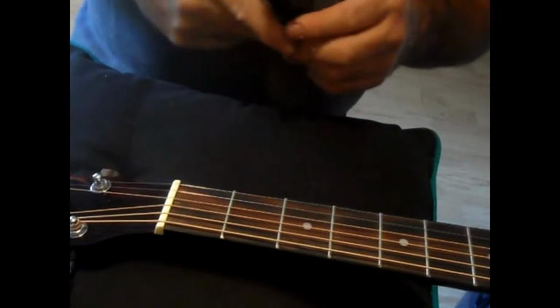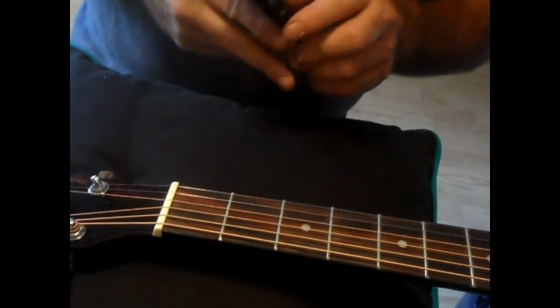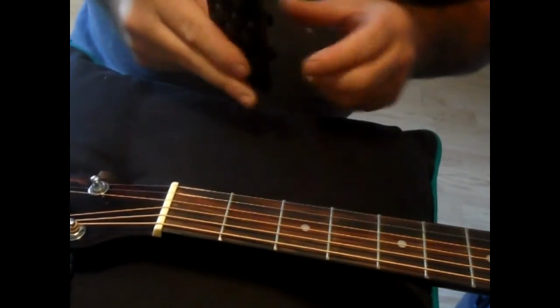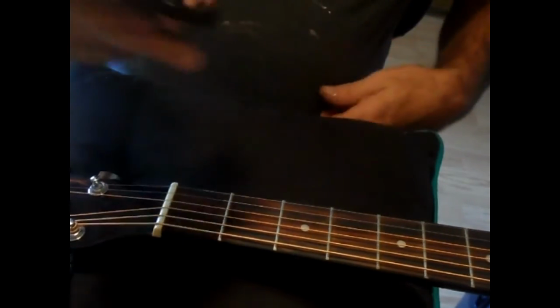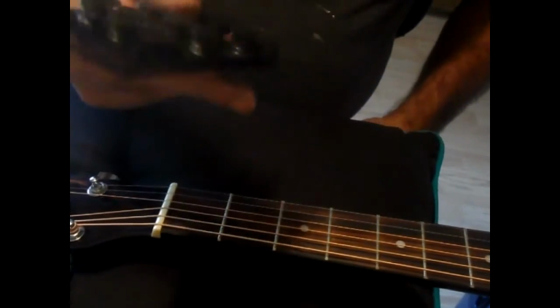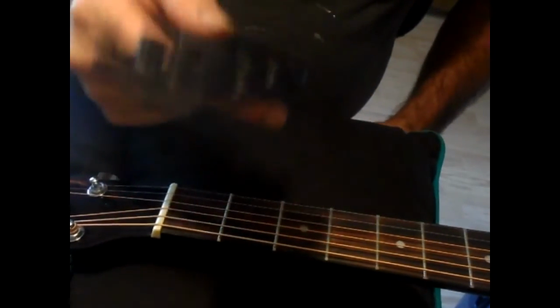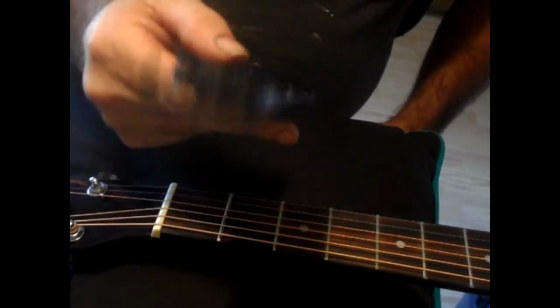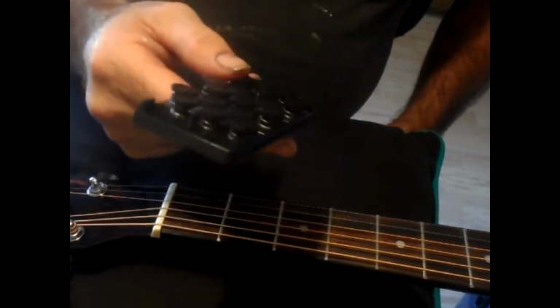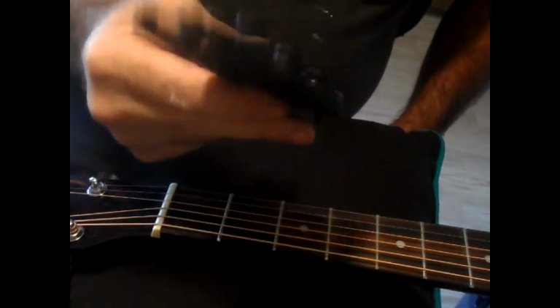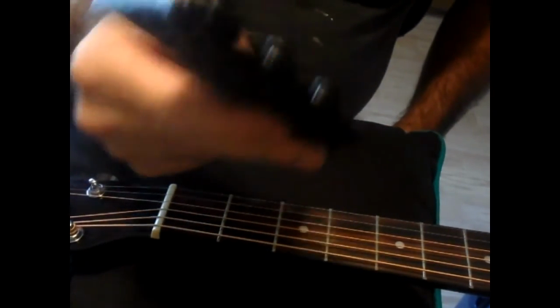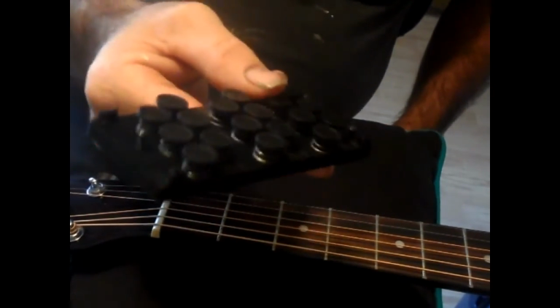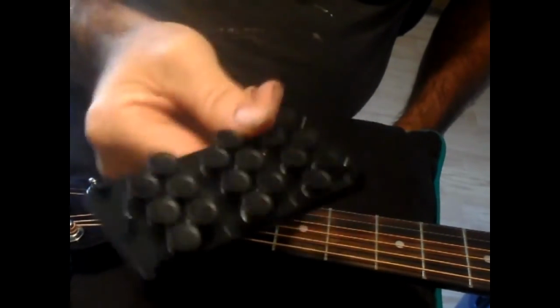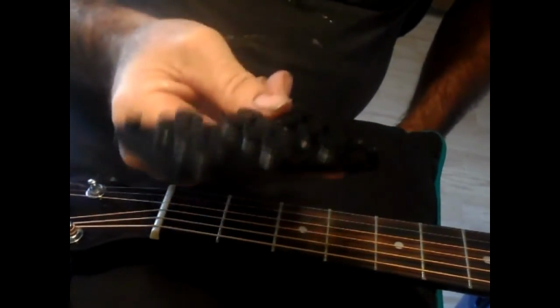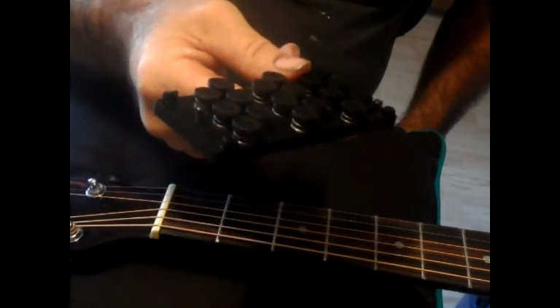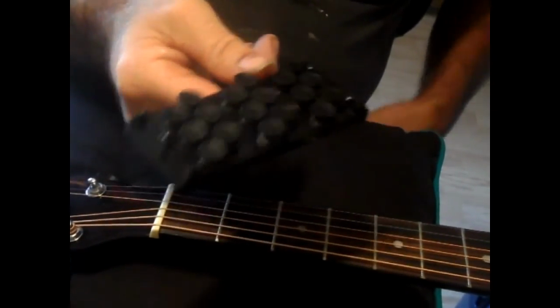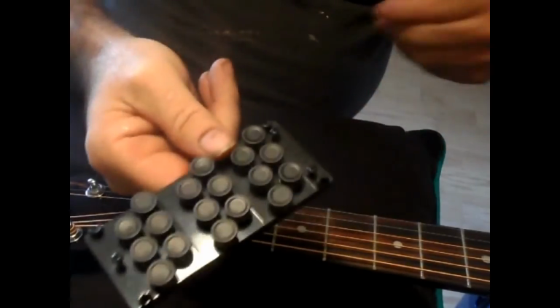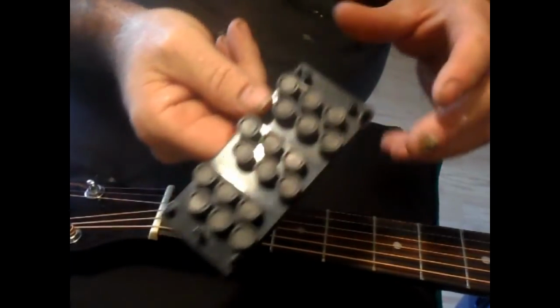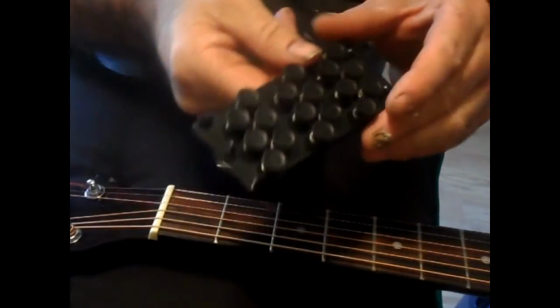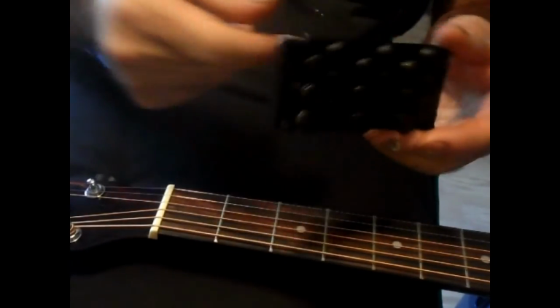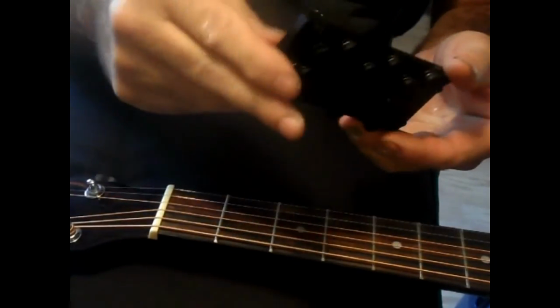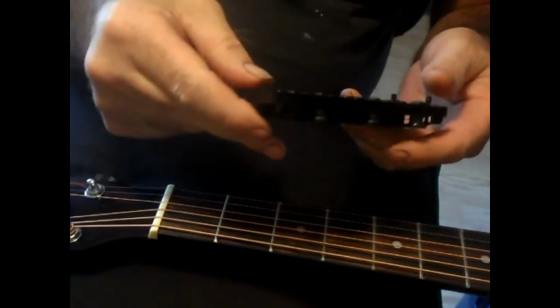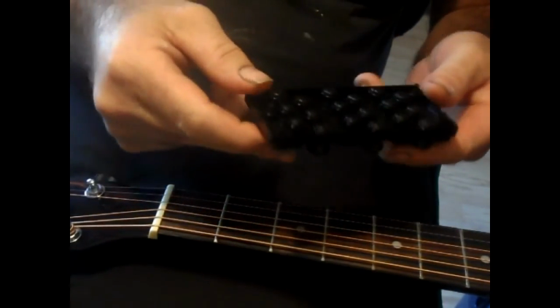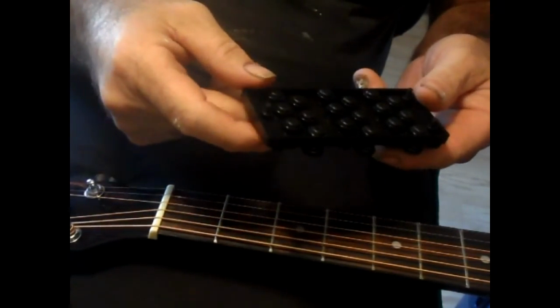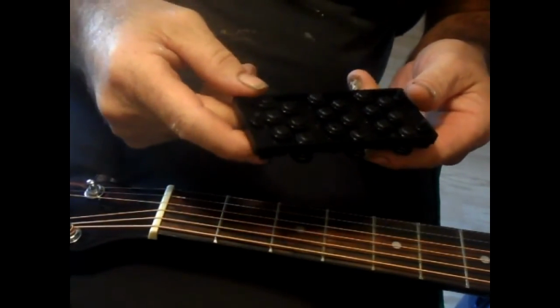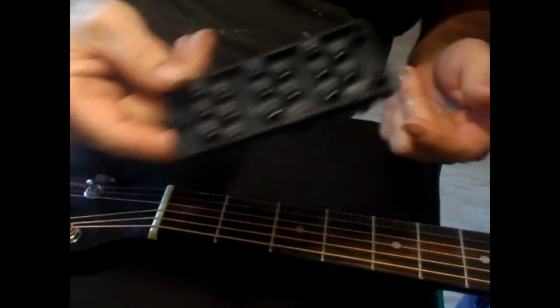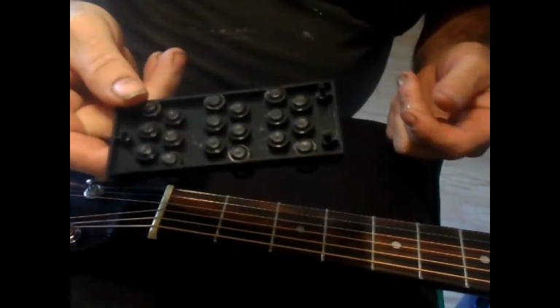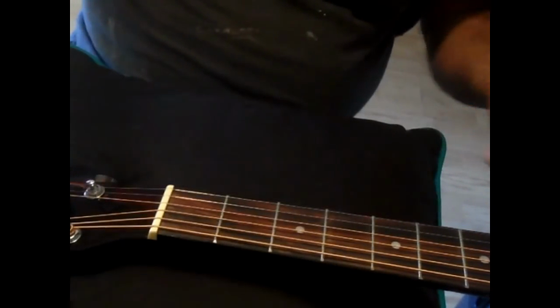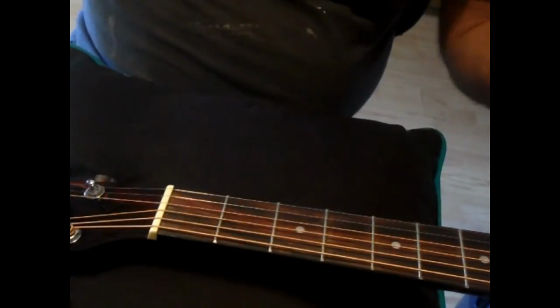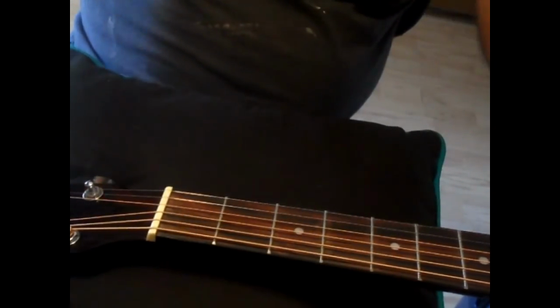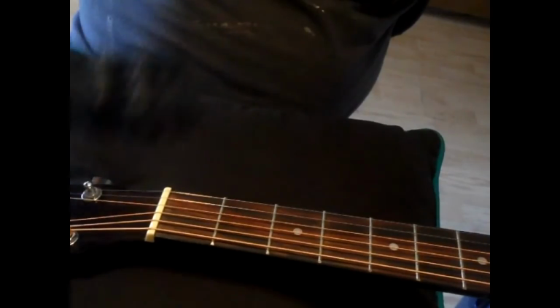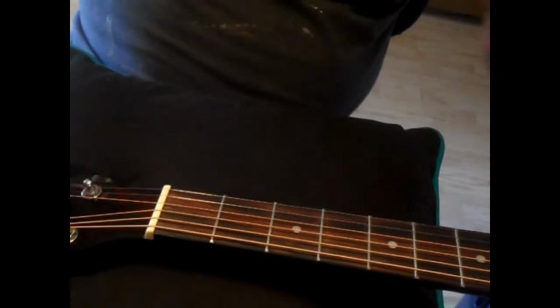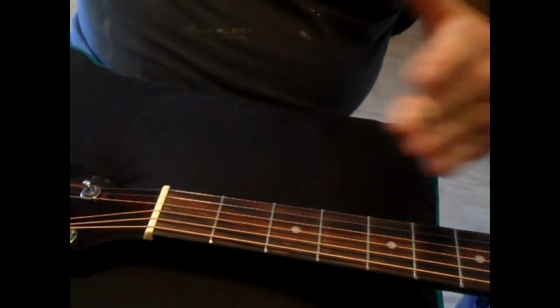All right, everyone. Here with another video — I'm going to do this with the Easy Fret installation. A couple of people might not have got what I was saying about the screws and adjustments on it, so I've jerry-rigged up this thing.